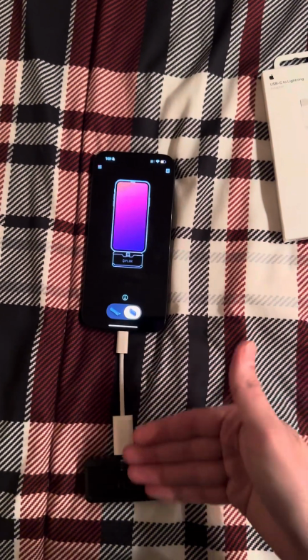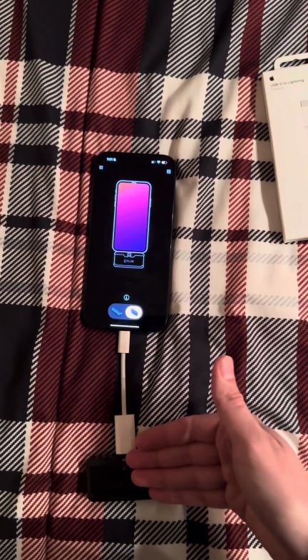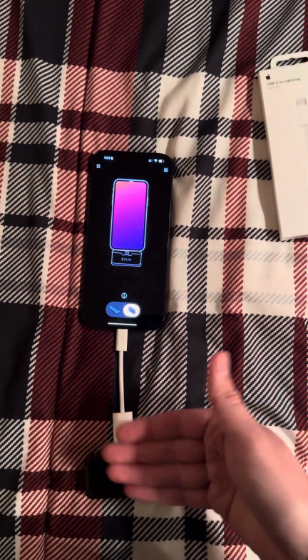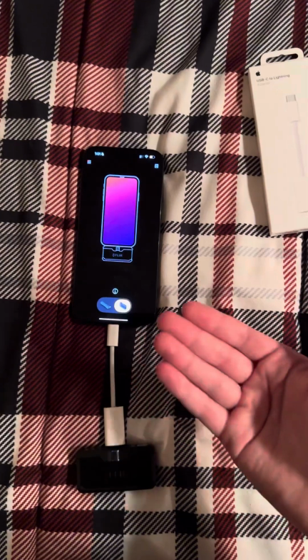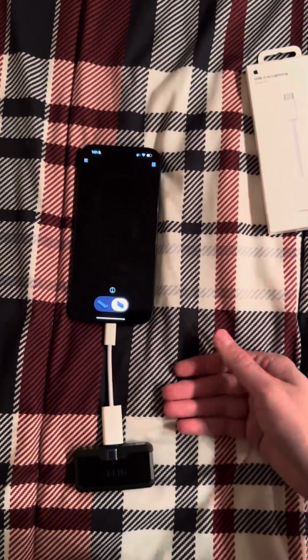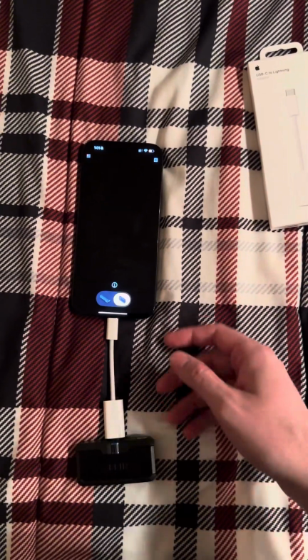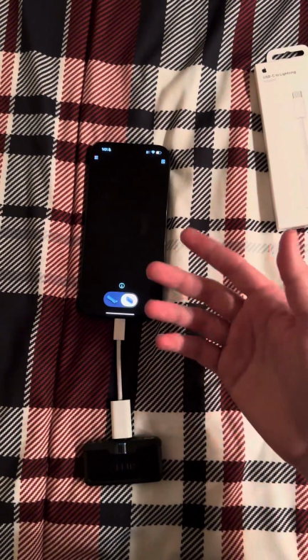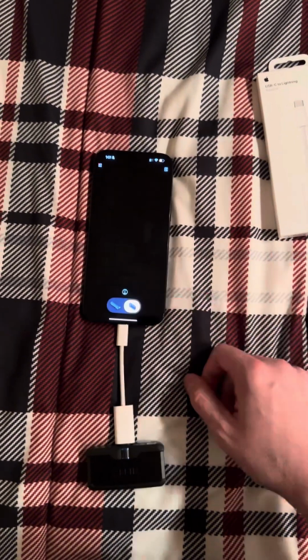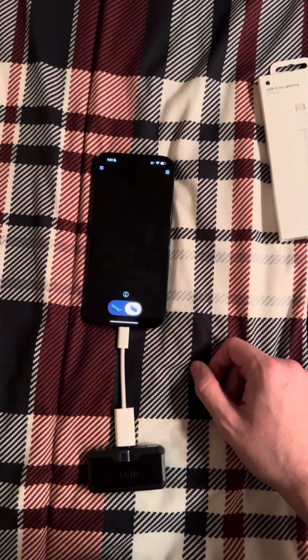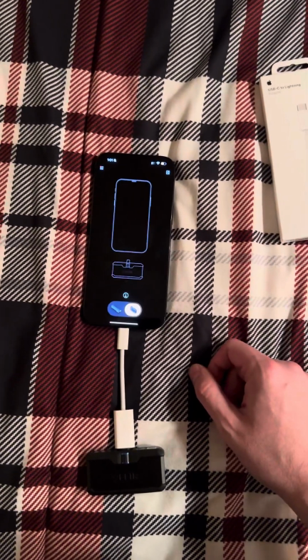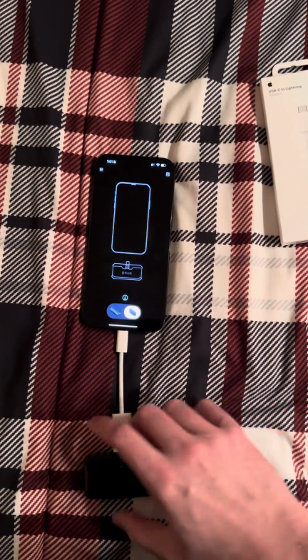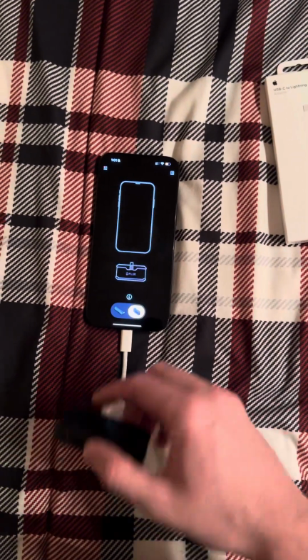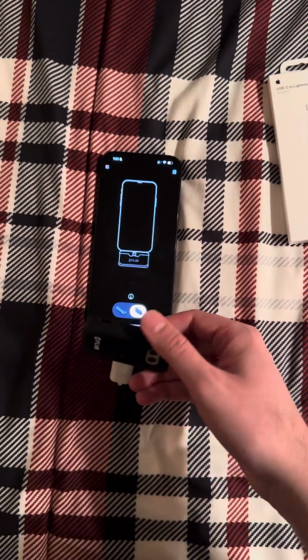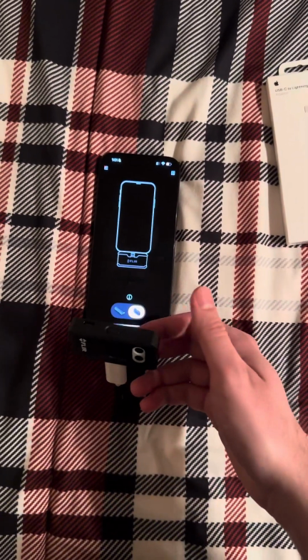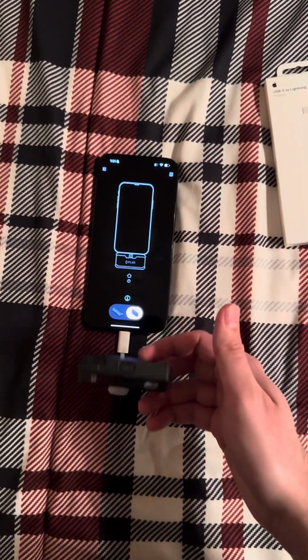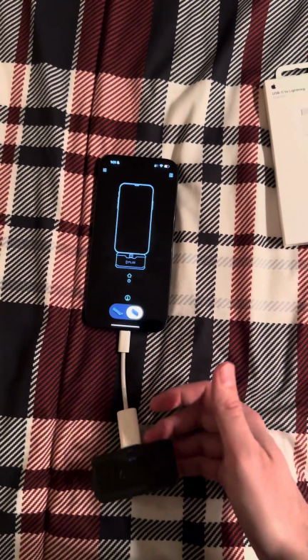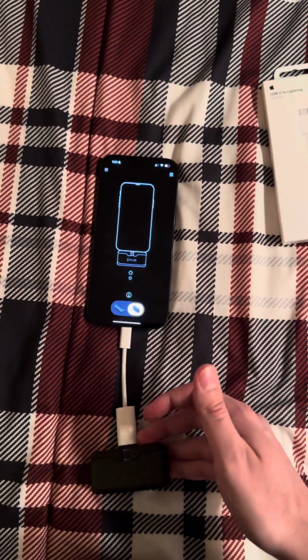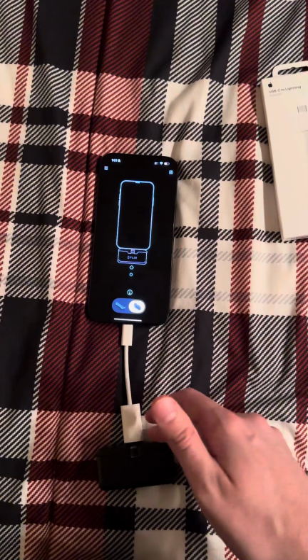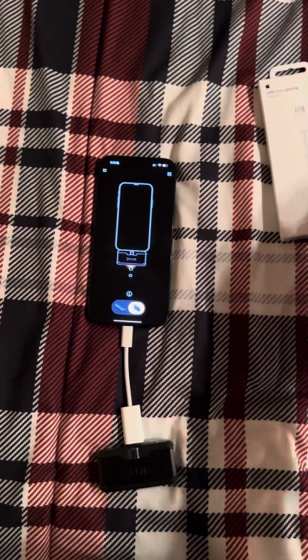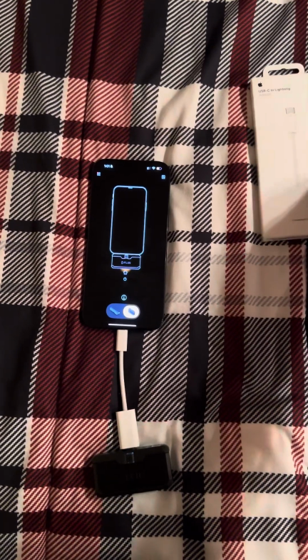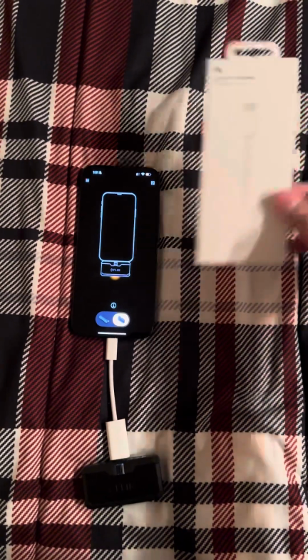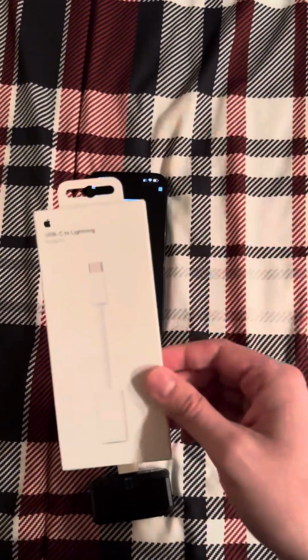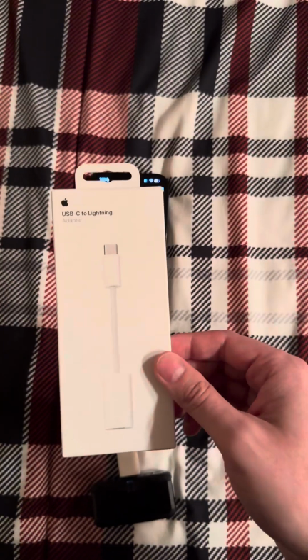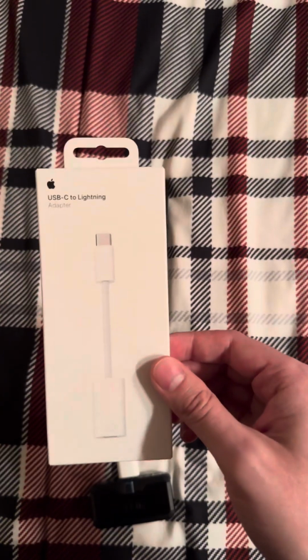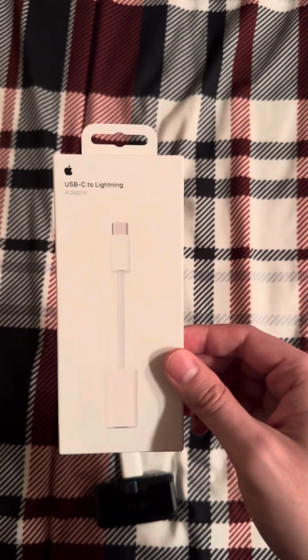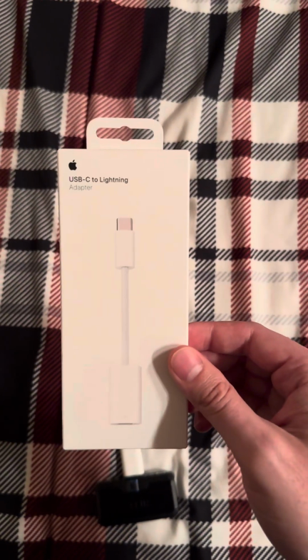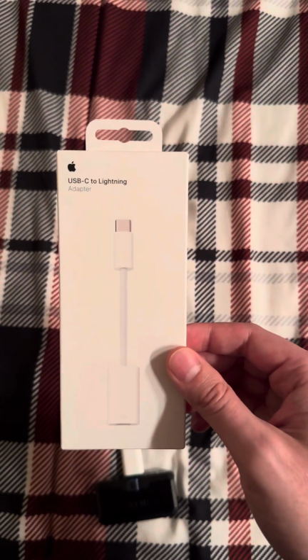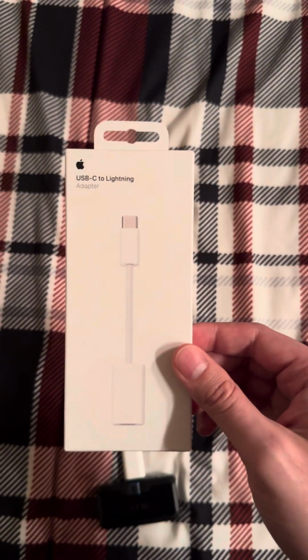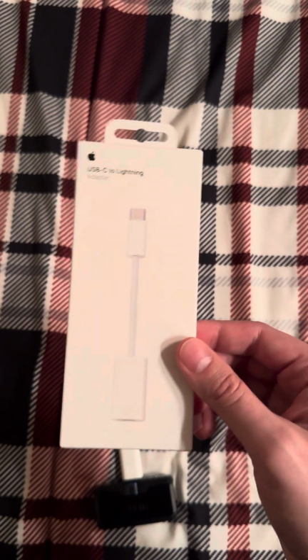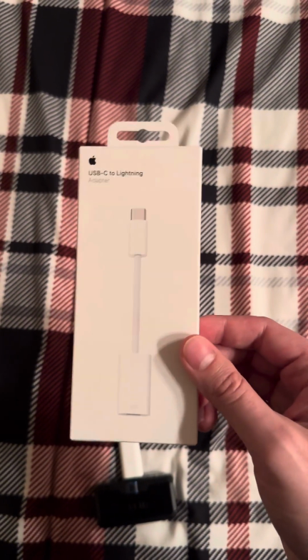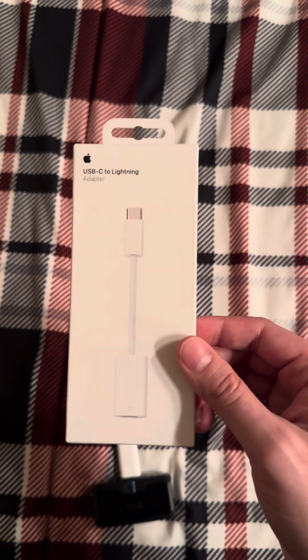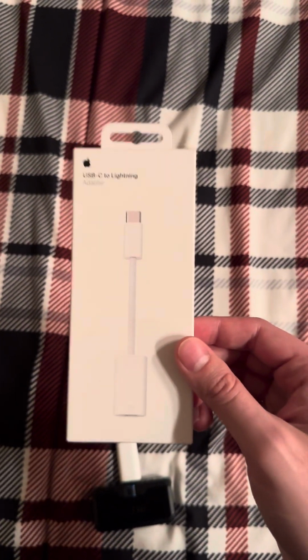You don't have to buy the new $500 FLIR, and you don't have to toss the old one if you still have it. This is all you need — it's about 29 bucks on the Apple store.